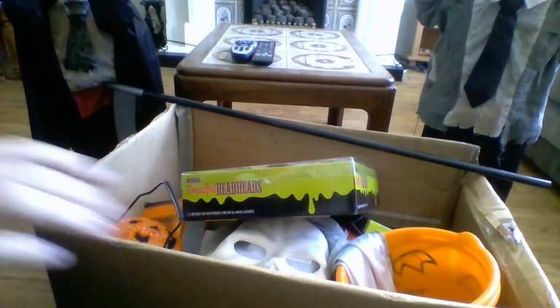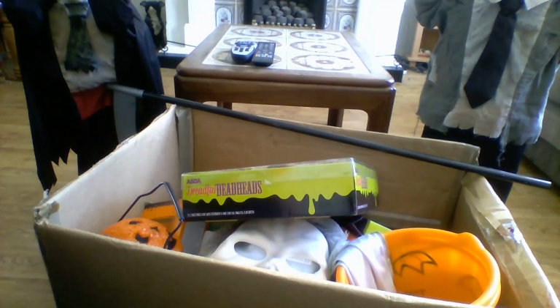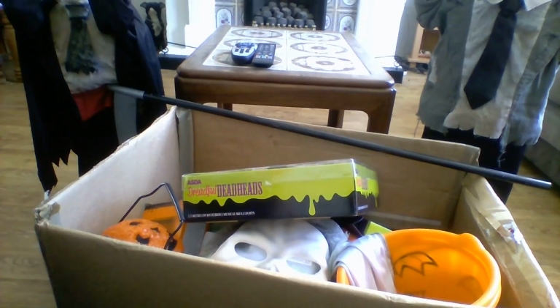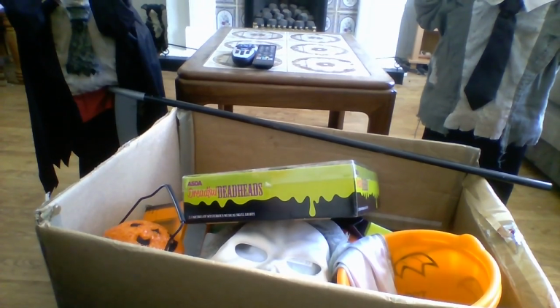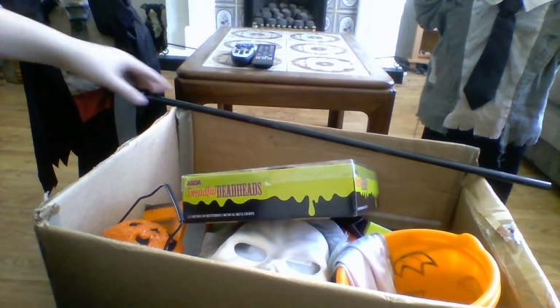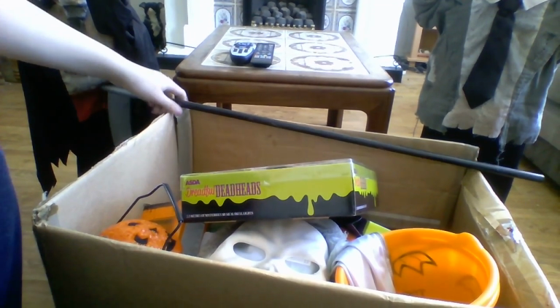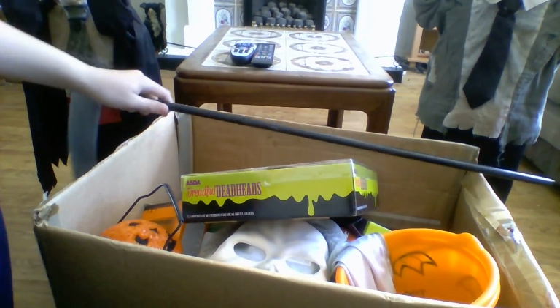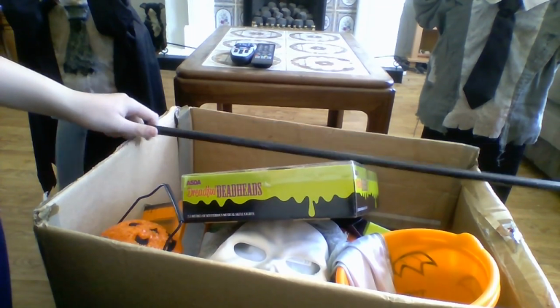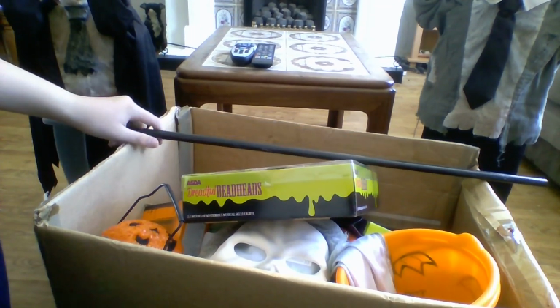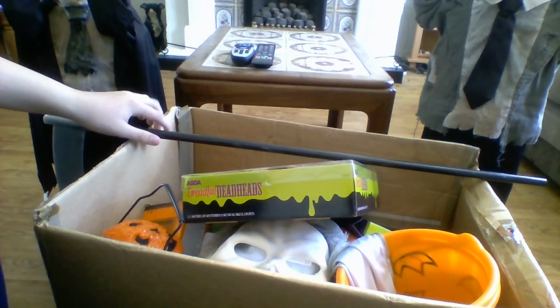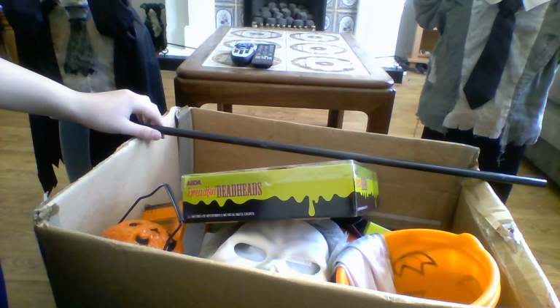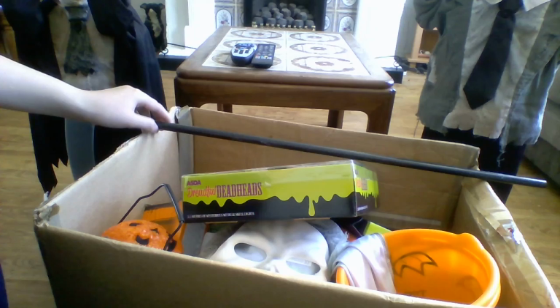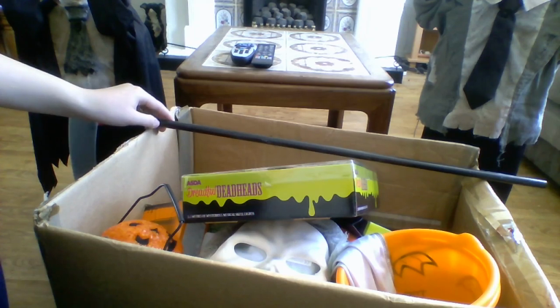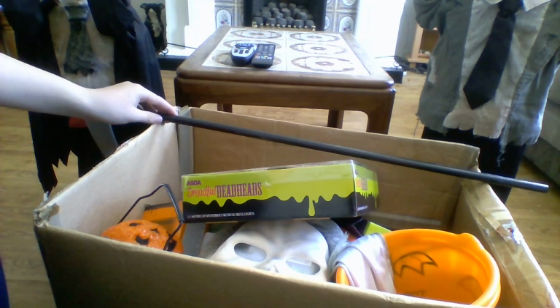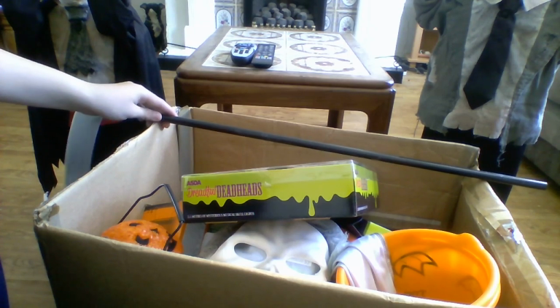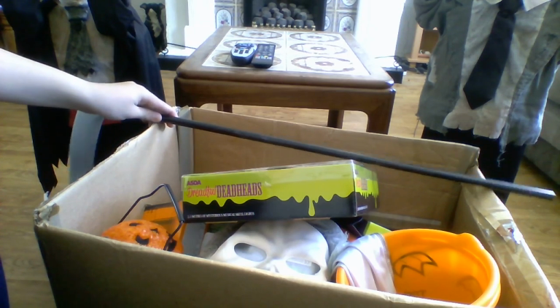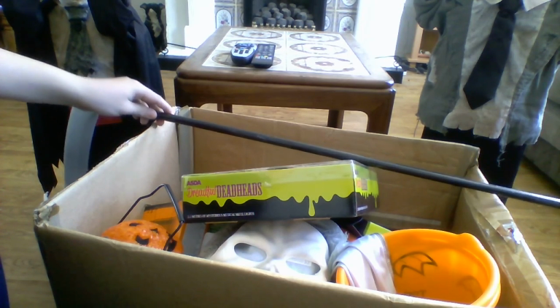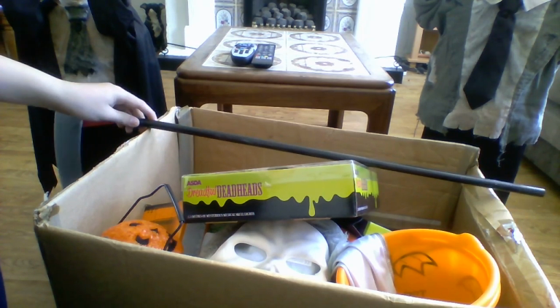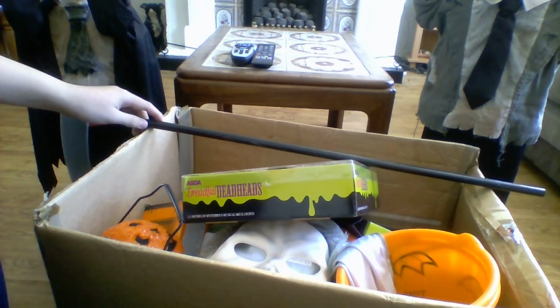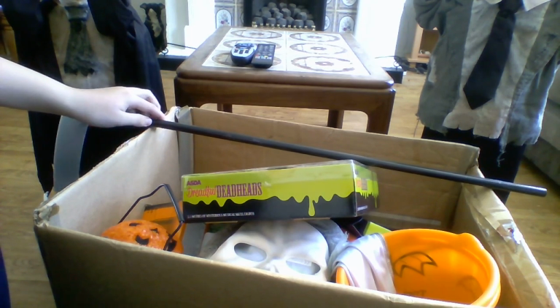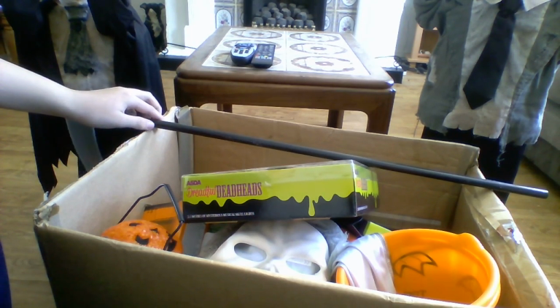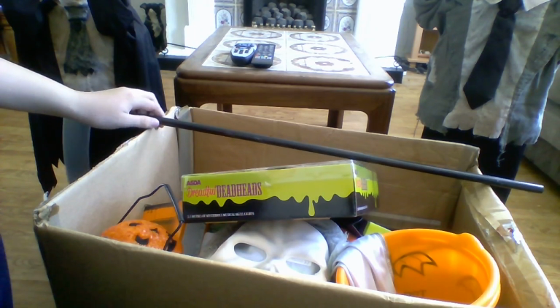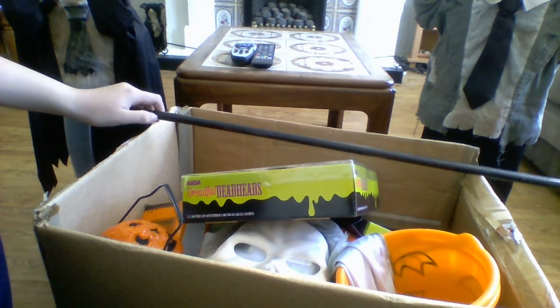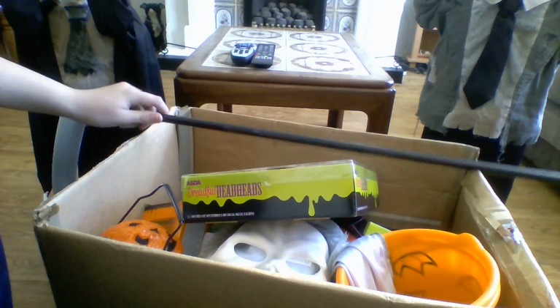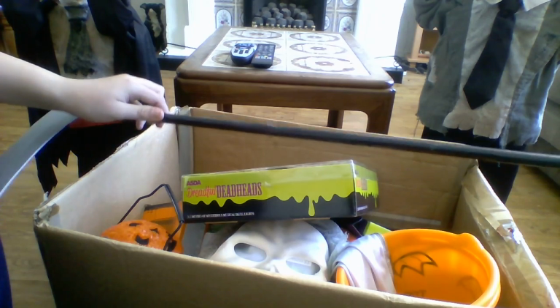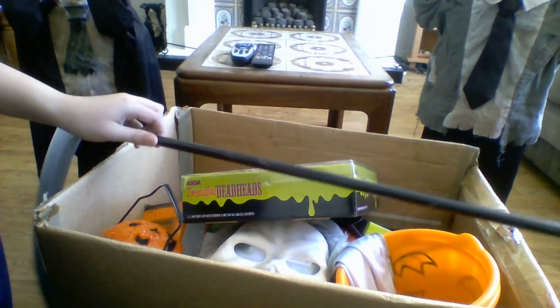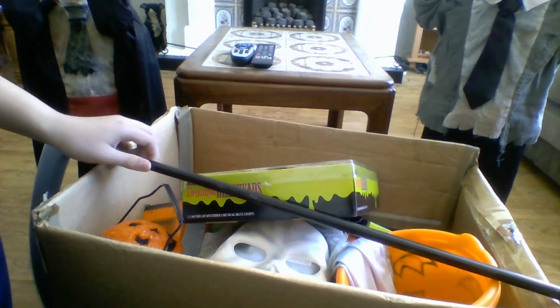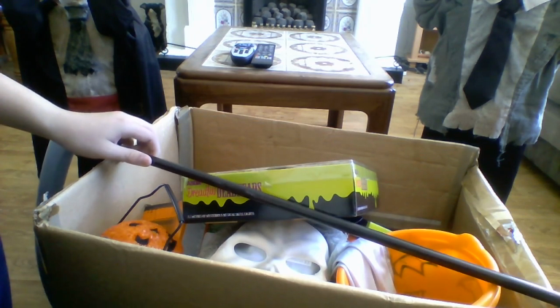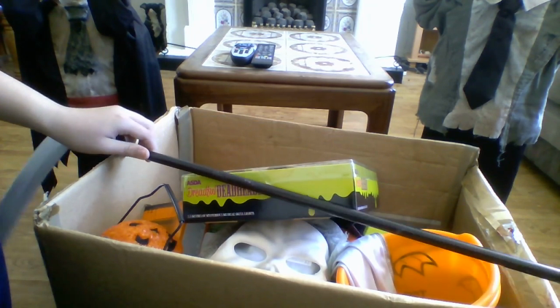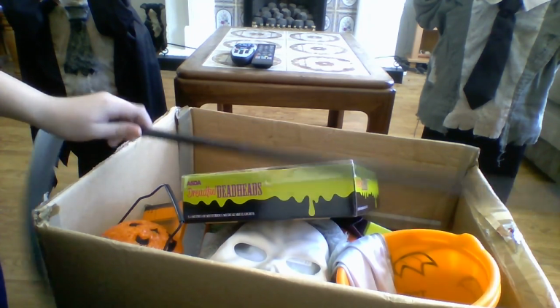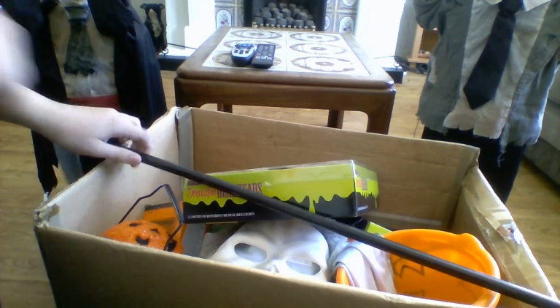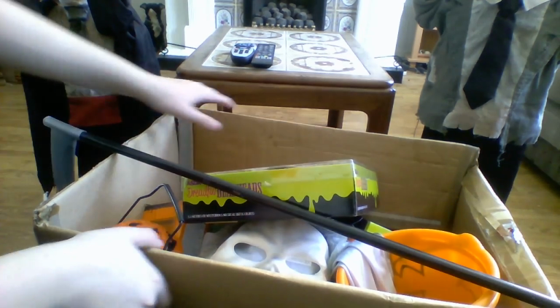What's up guys, let's go back again with another video. Today will be a video of a job lot or a bundle of Halloween stuff which I found on car boot. I got it all for a fiver and it's worth all its money.